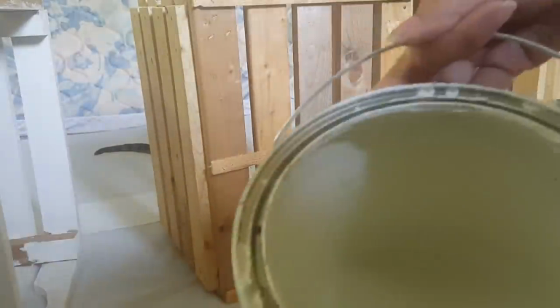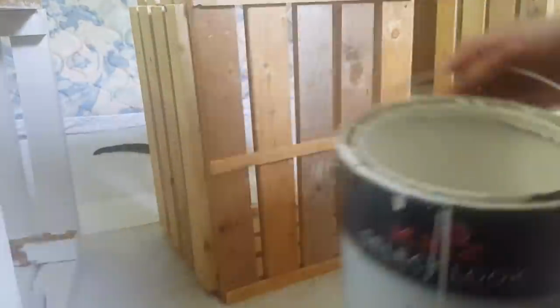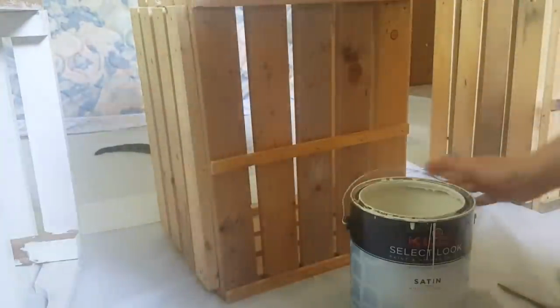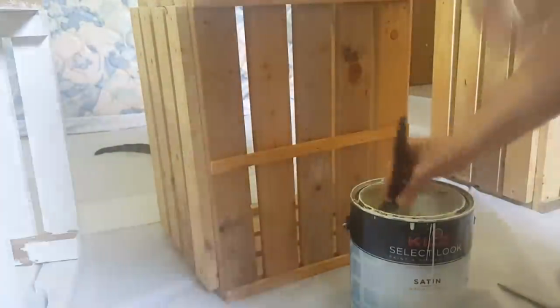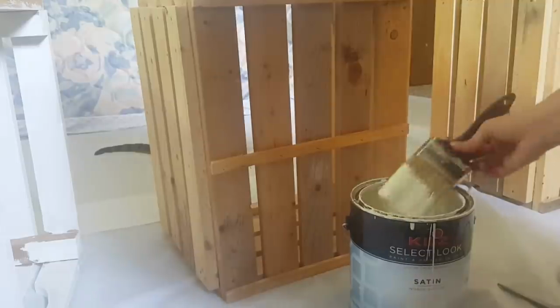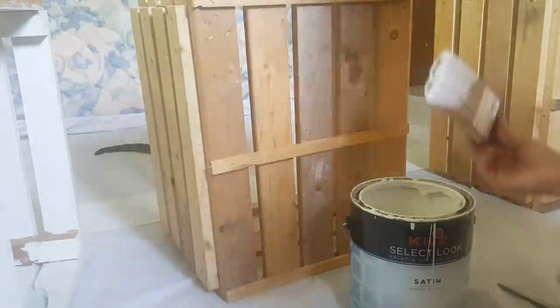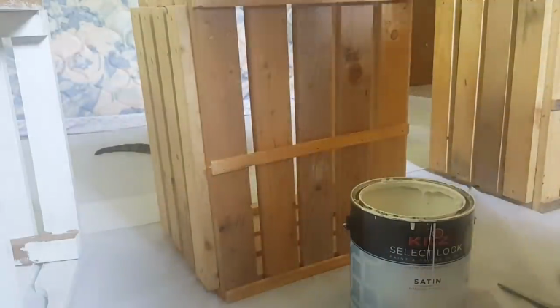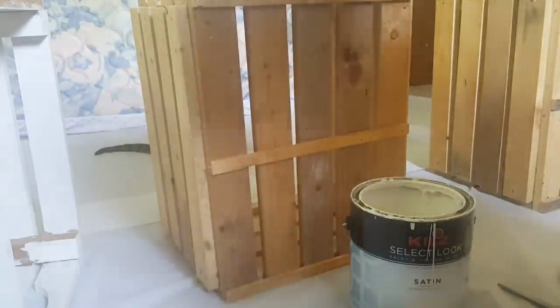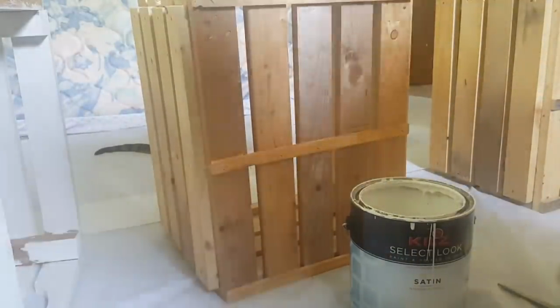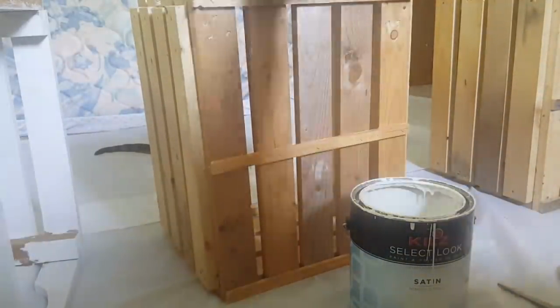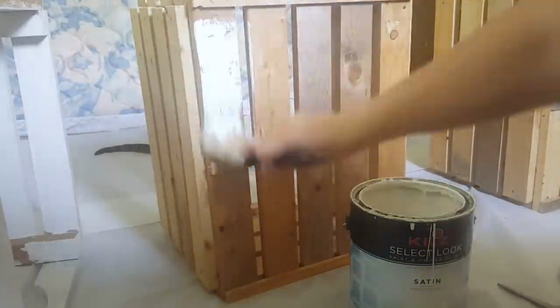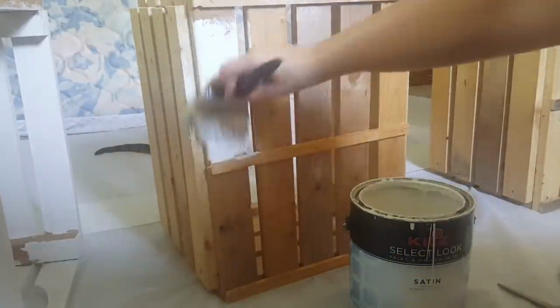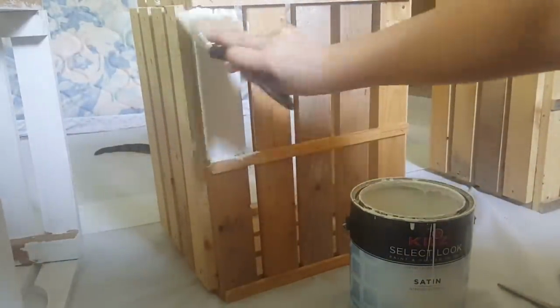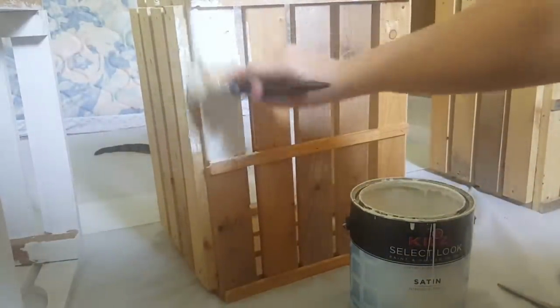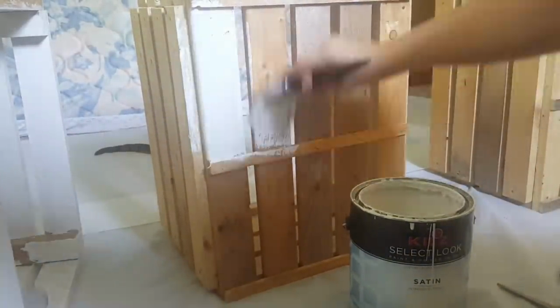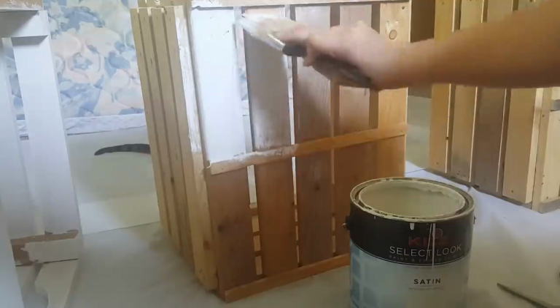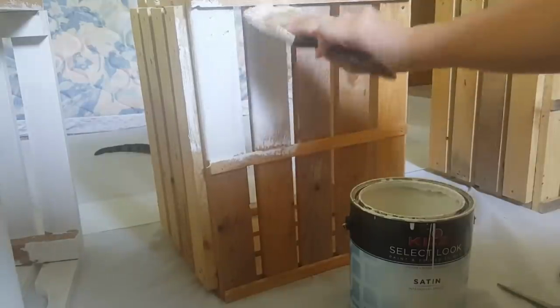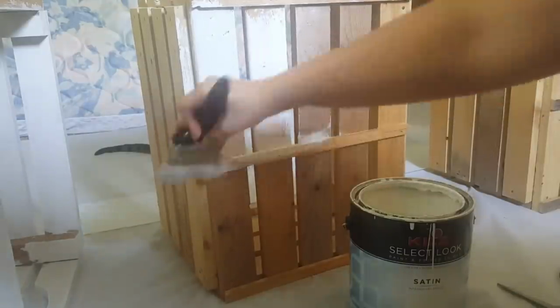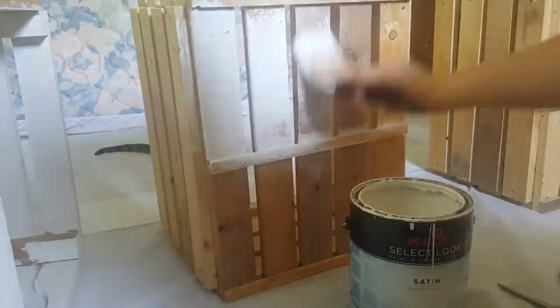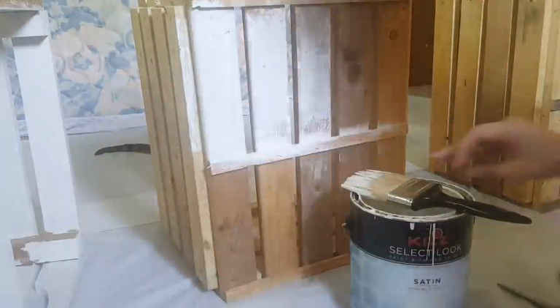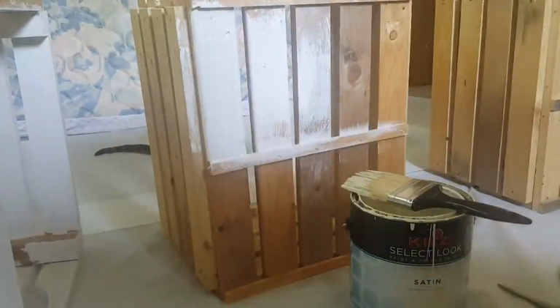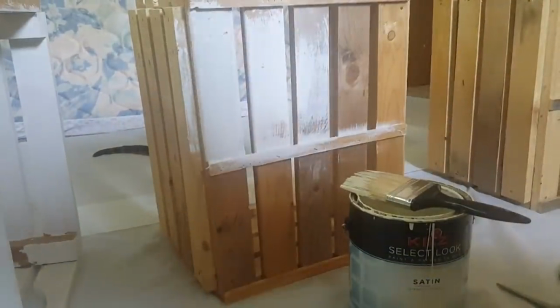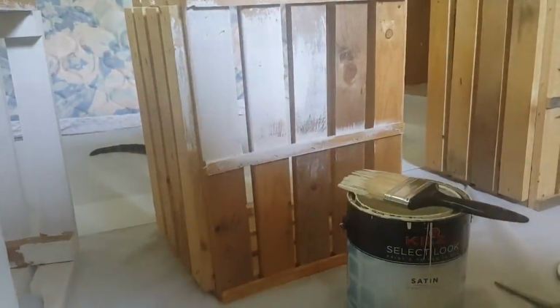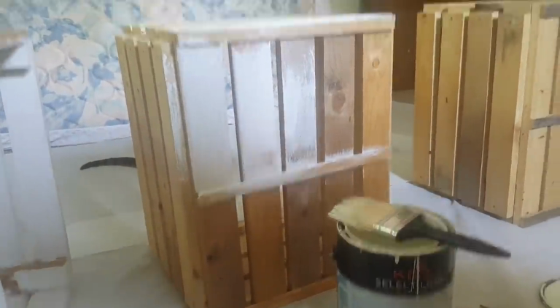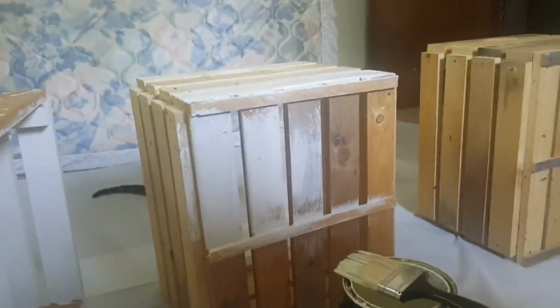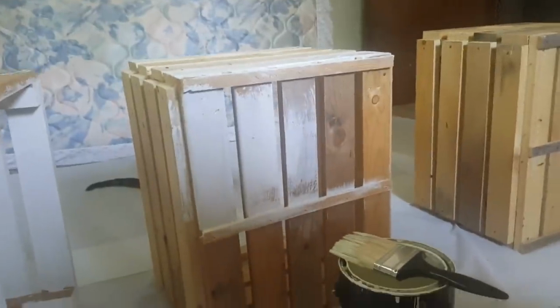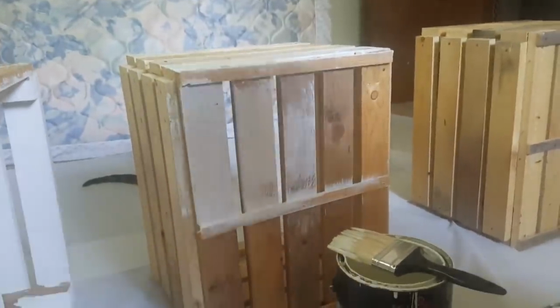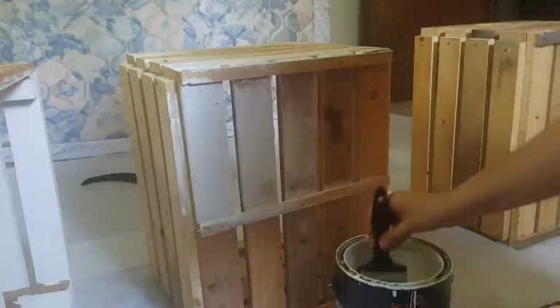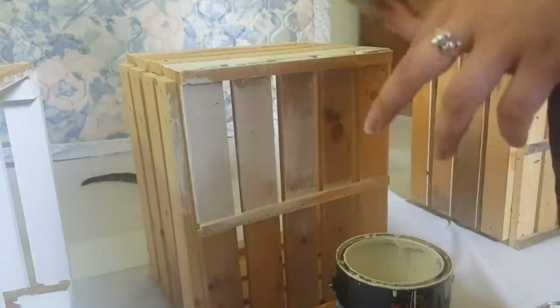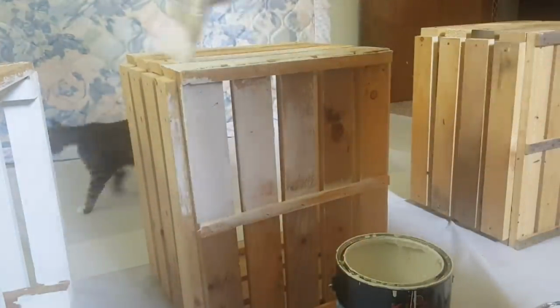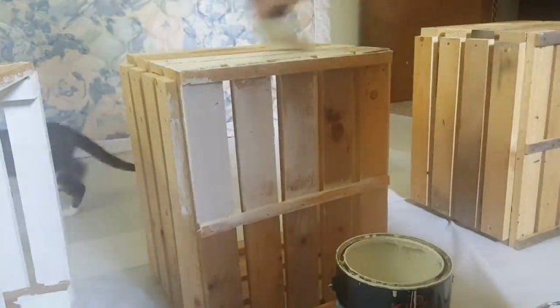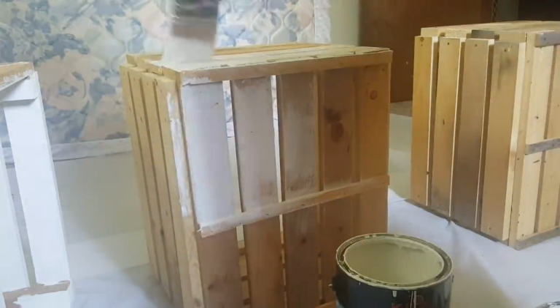You can find crates at Michaels, Walmart, or Target for around $10 each, or you can hit up your local thrift store to see if they have any. You will also need some boards that are the length of the width of your bed. I'm using plywood that I cut into one-foot sections.